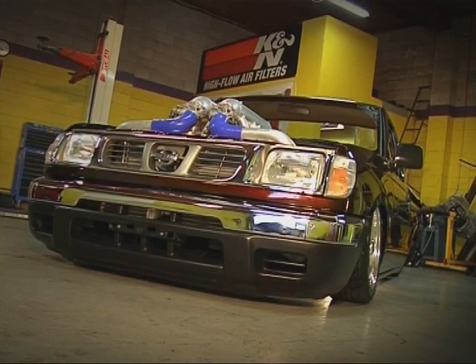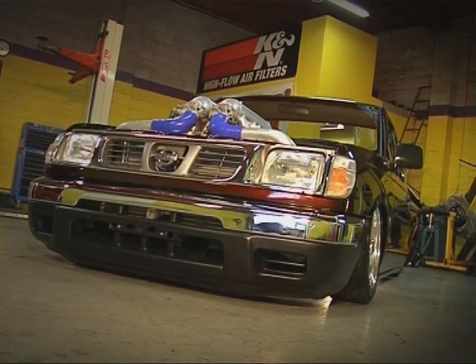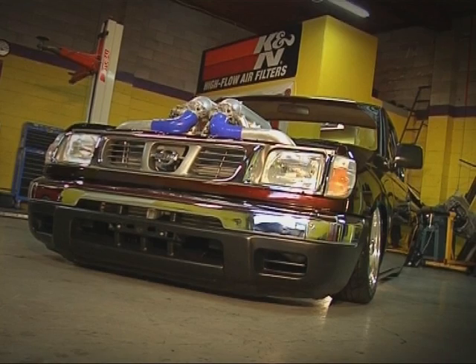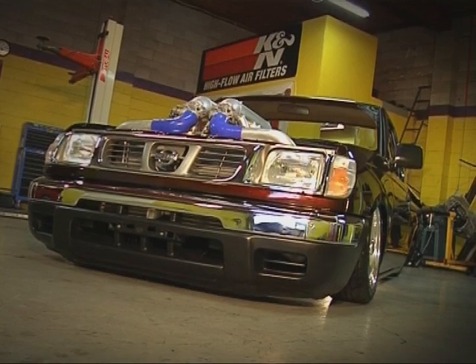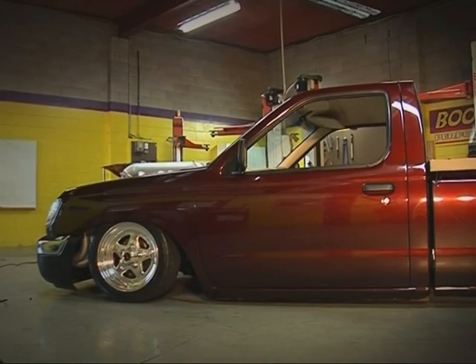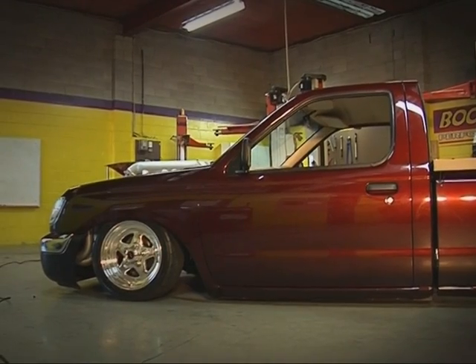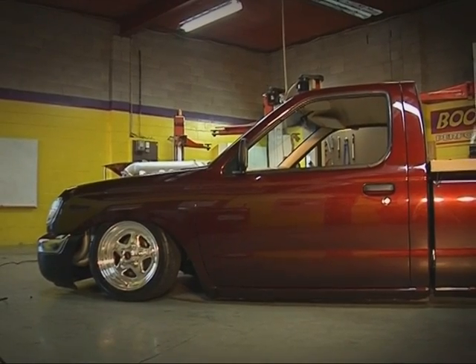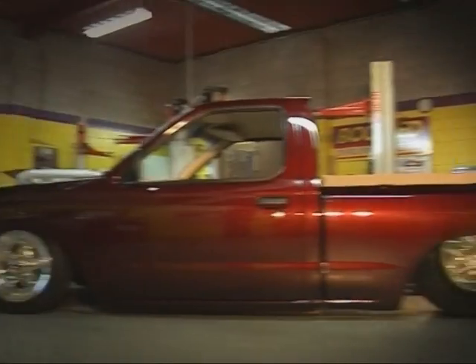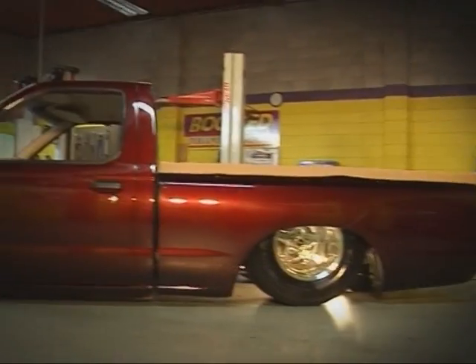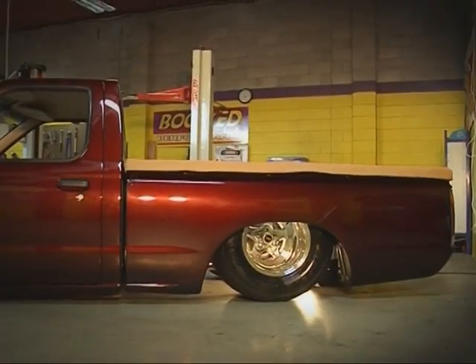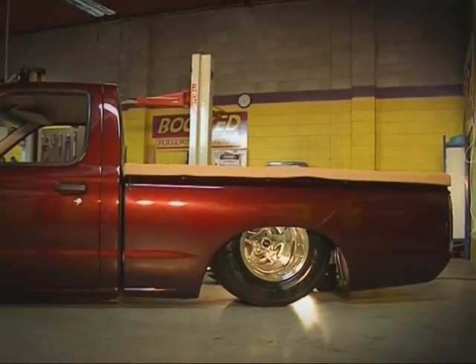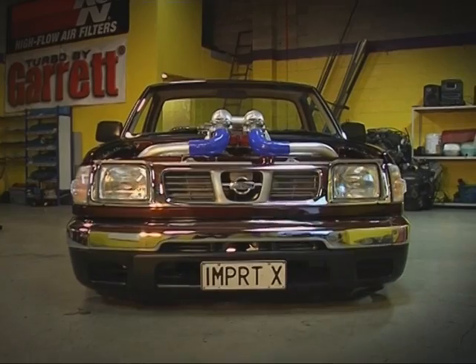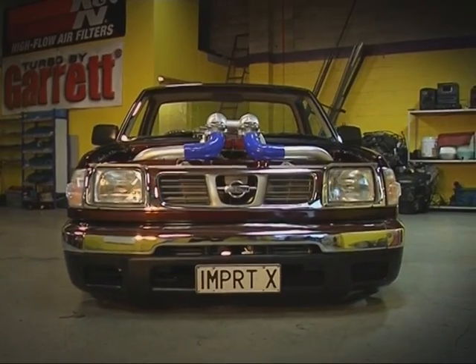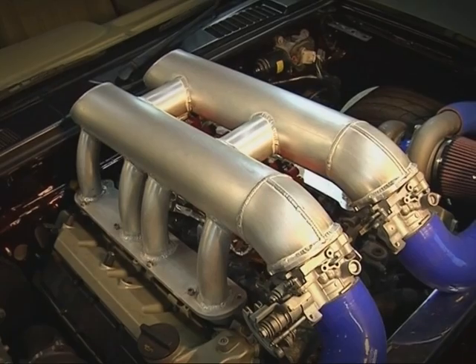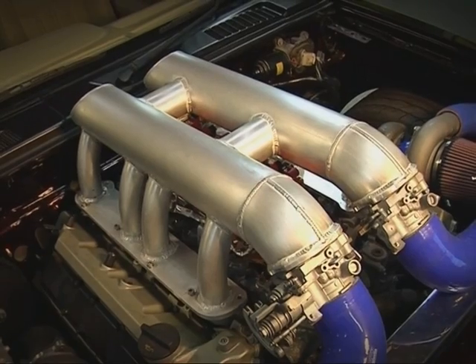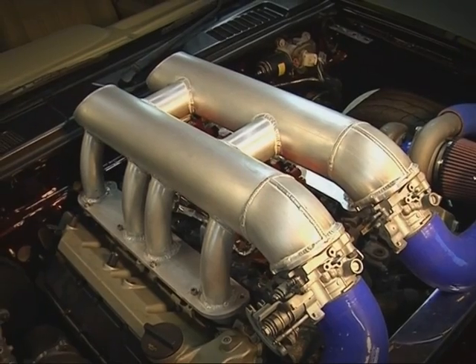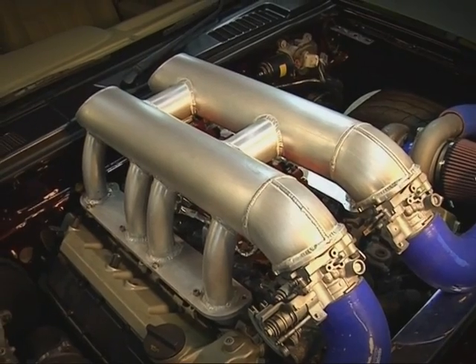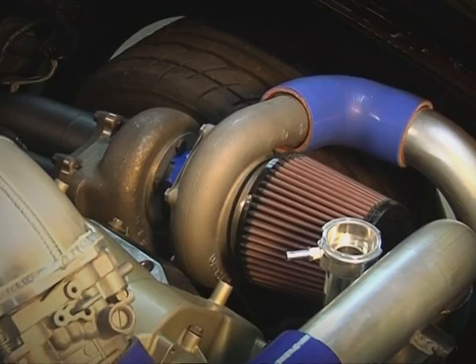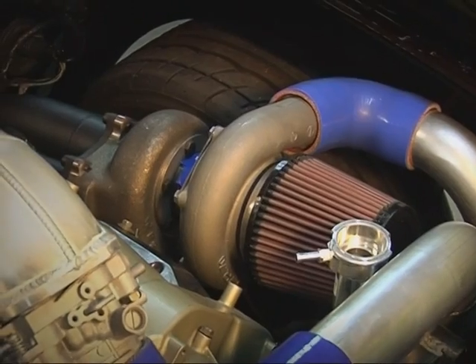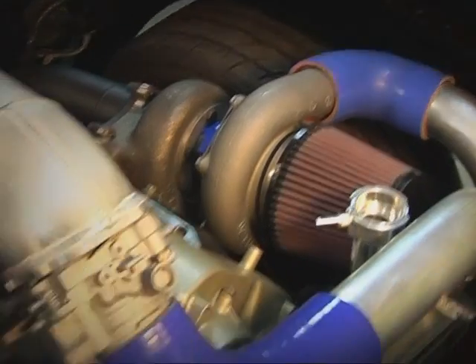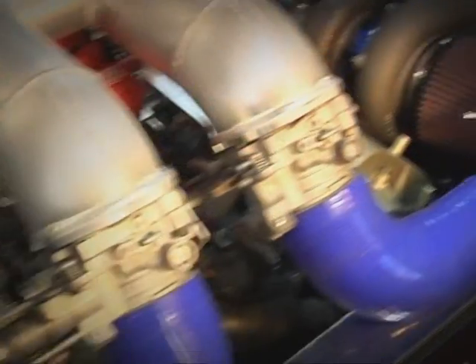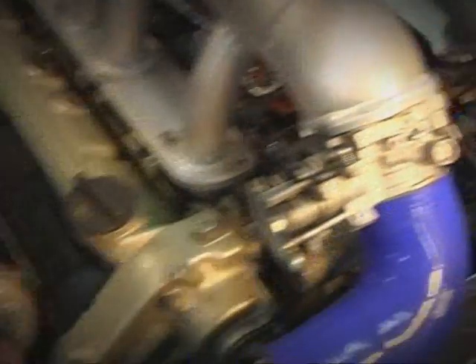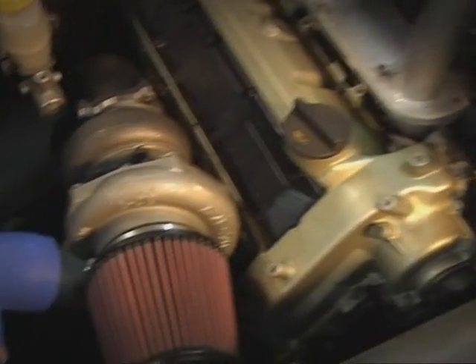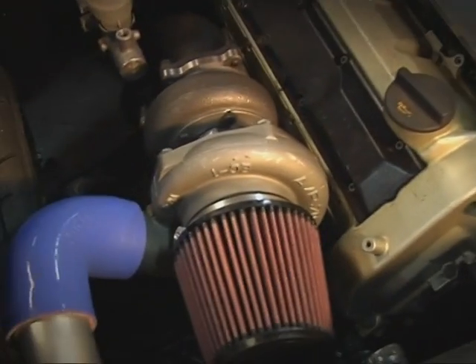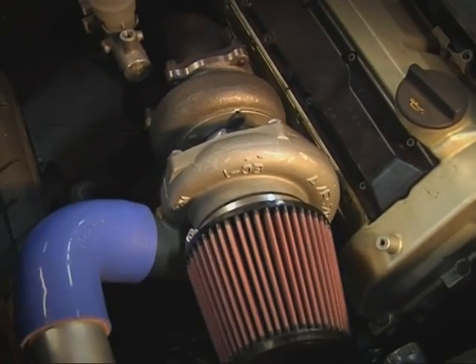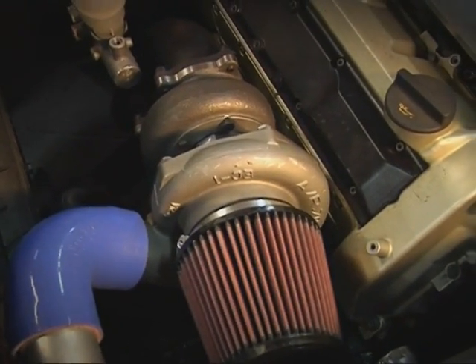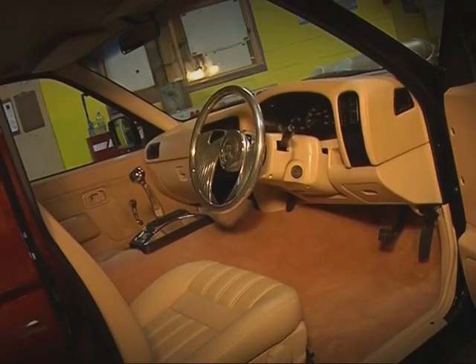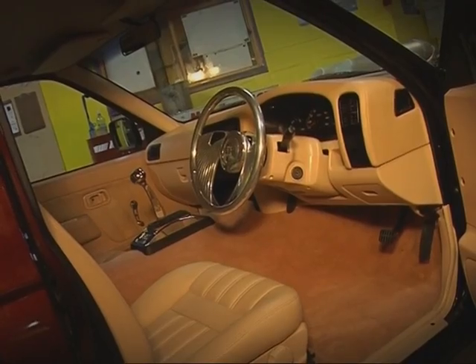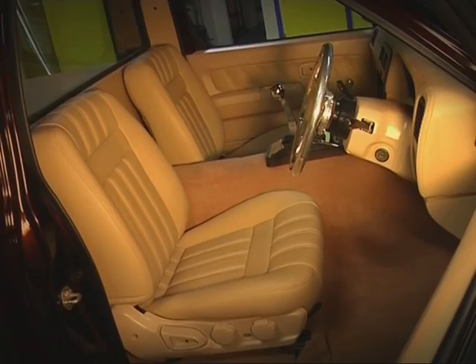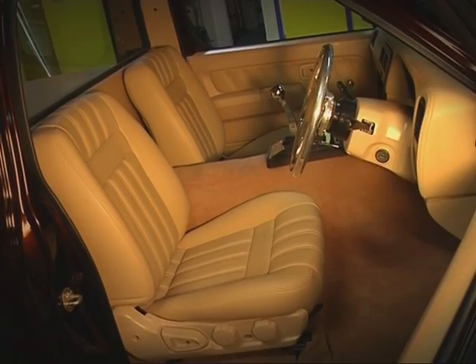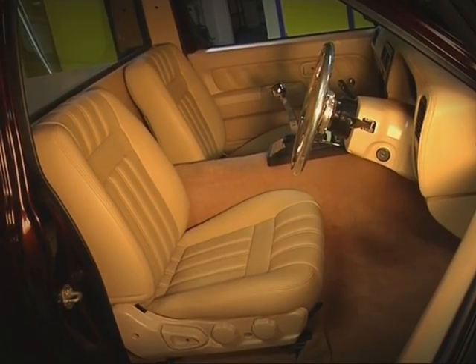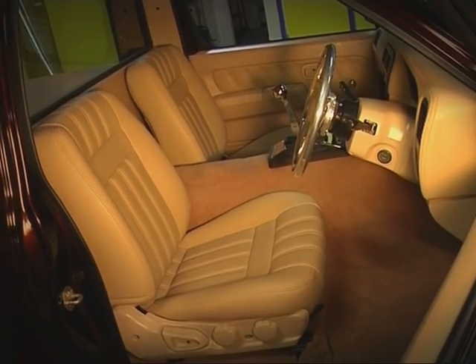The lads were so close to finishing this truck they called it Double Whopper, but time wasn't on their side. What they produced however was a New Zealand first and one of the fattest trucks we've ever seen.